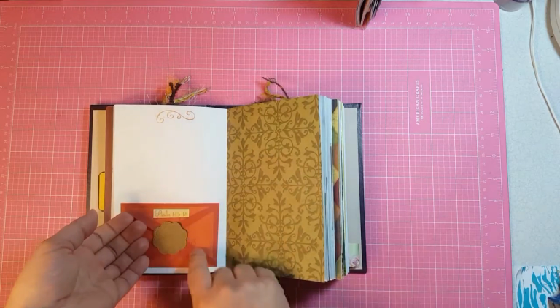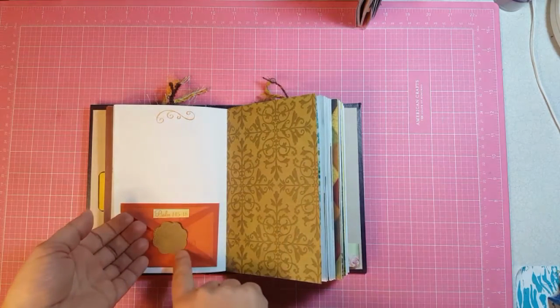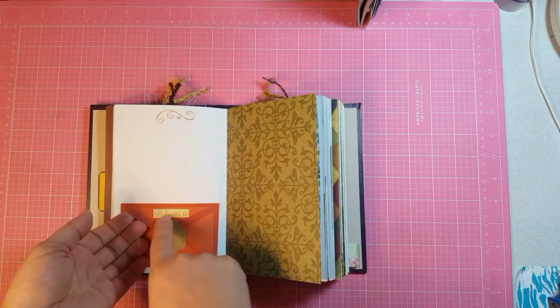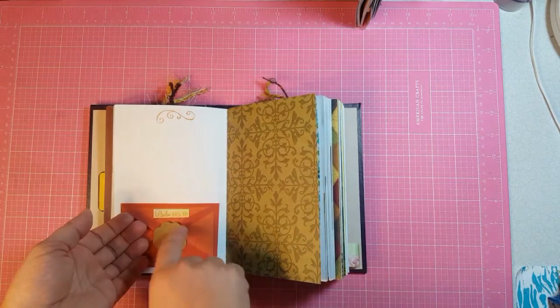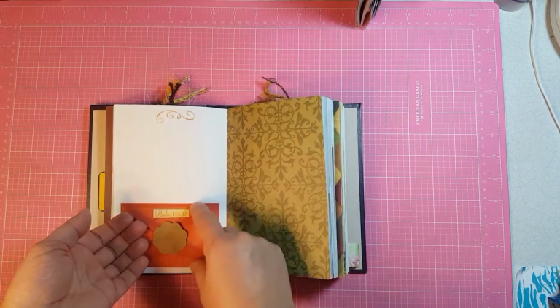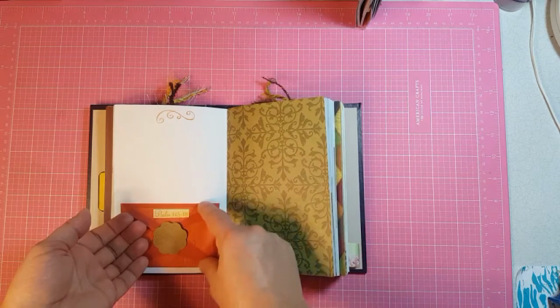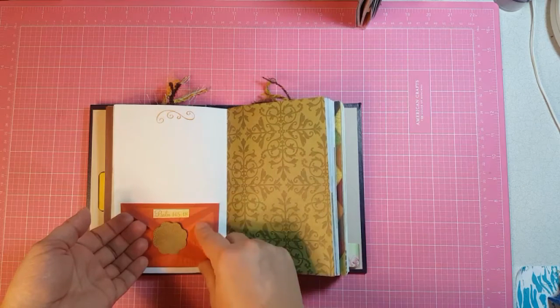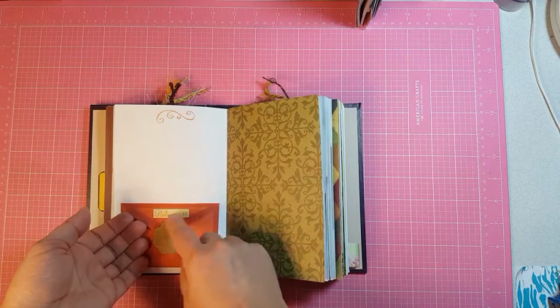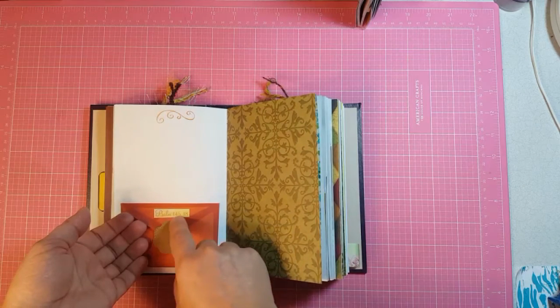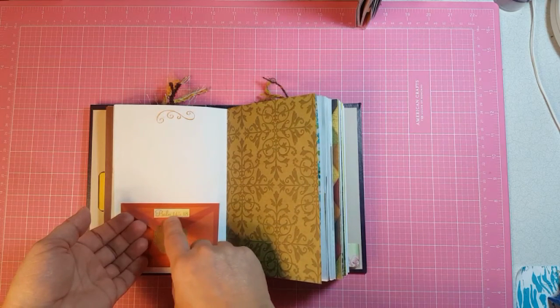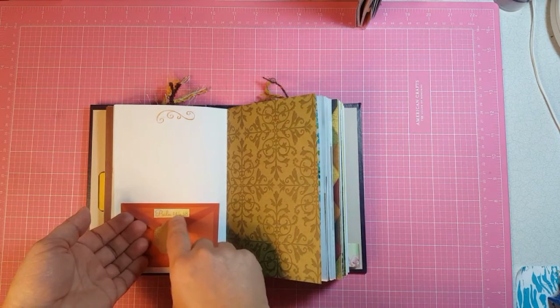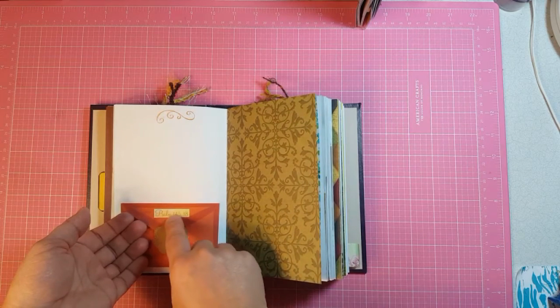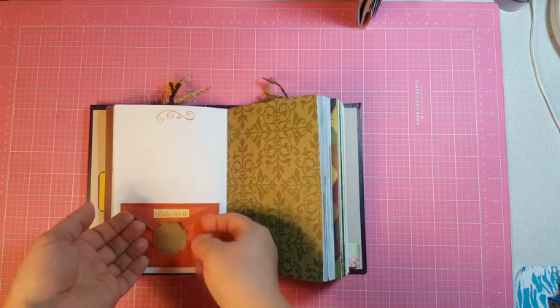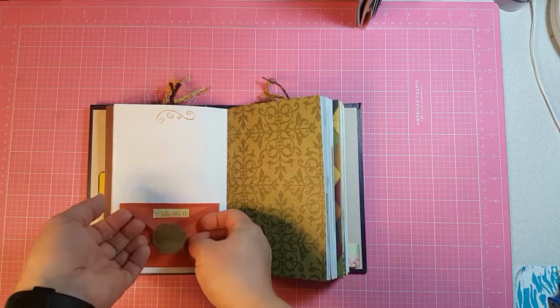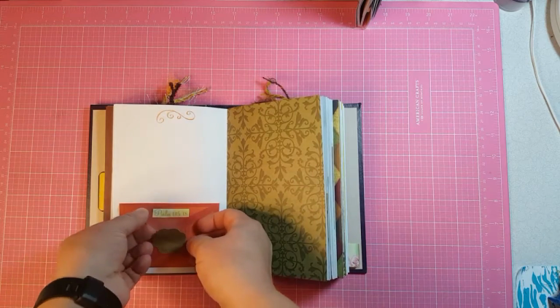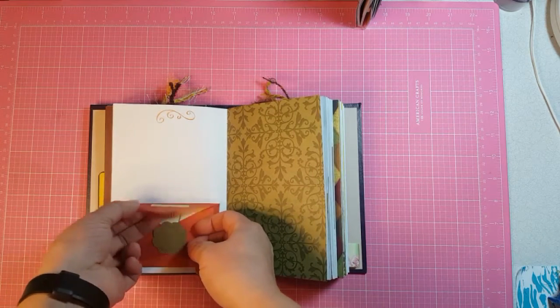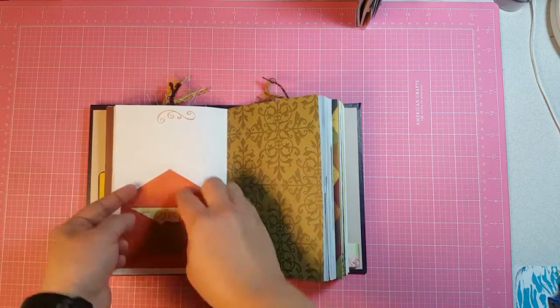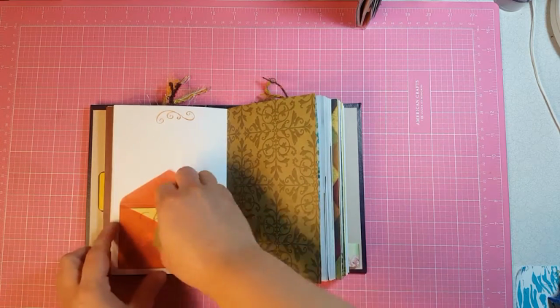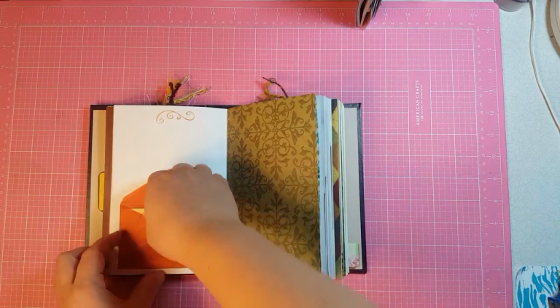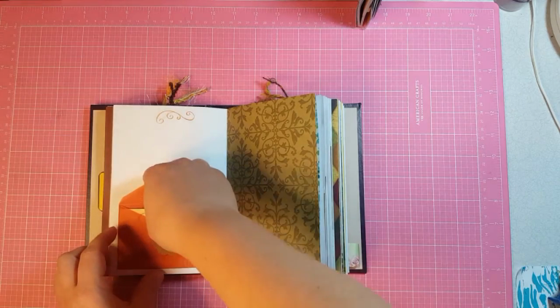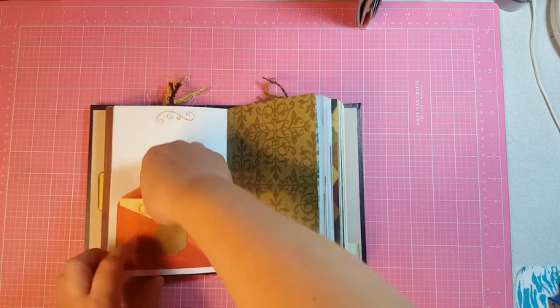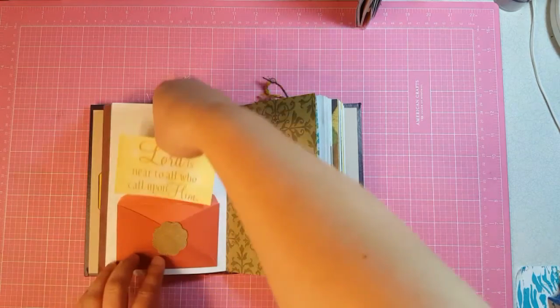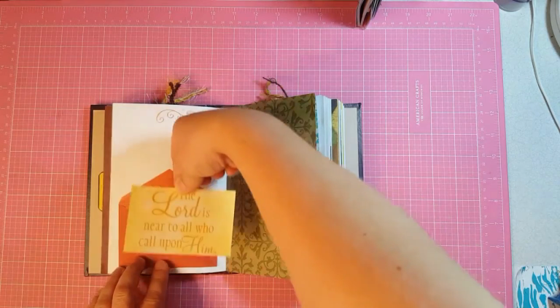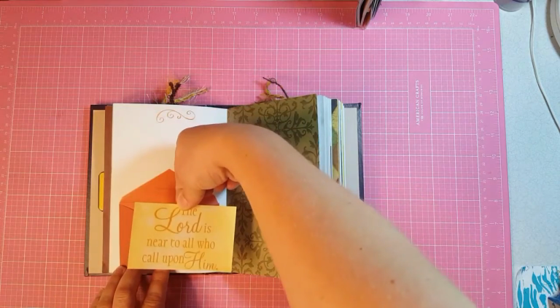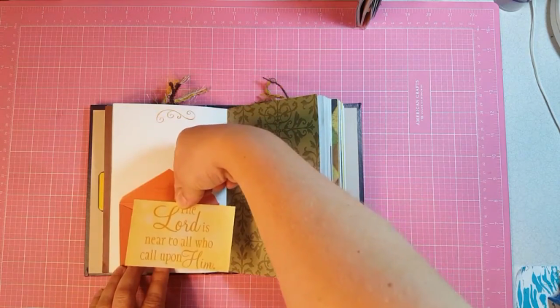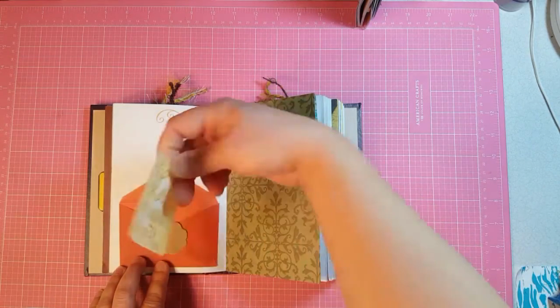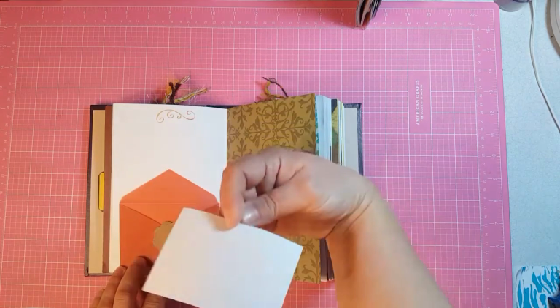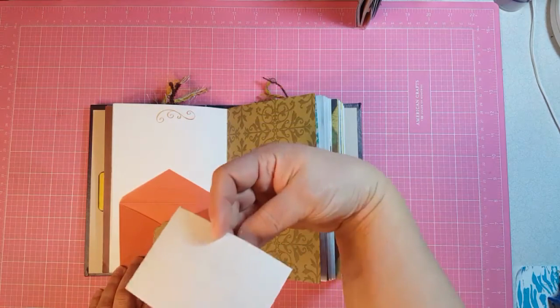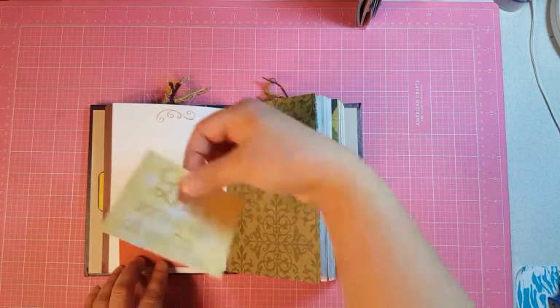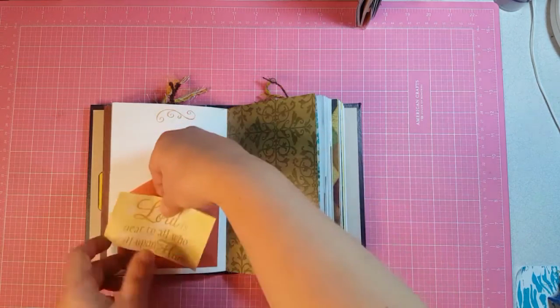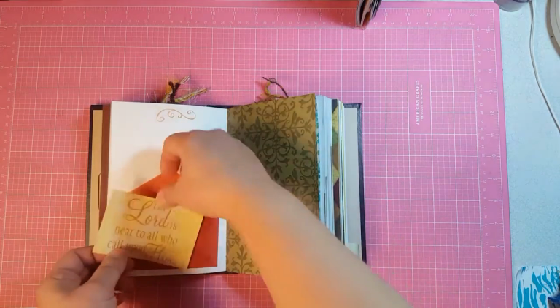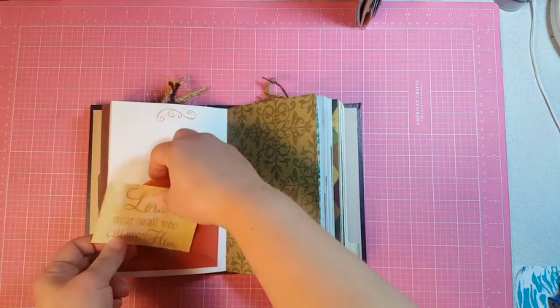The verse inside was too long to fit in the envelope, so I cut the verse off and put it on the flap, and then inside is the verse. And I forgot to put lines on that one too — looky there.